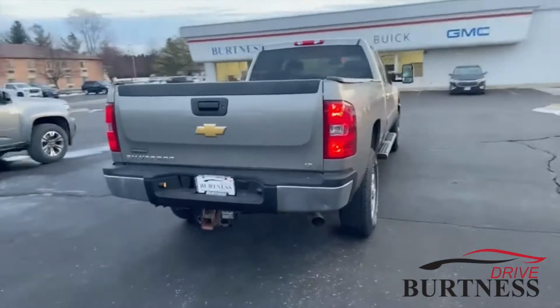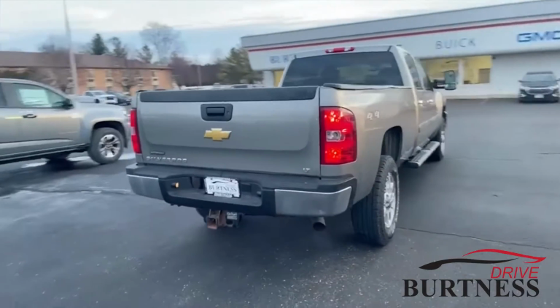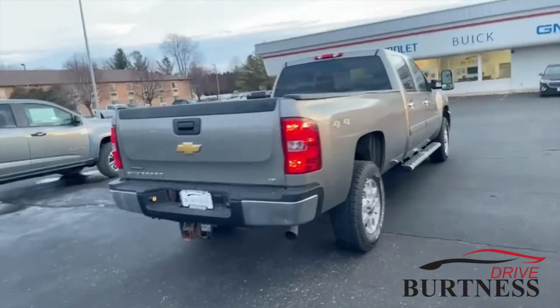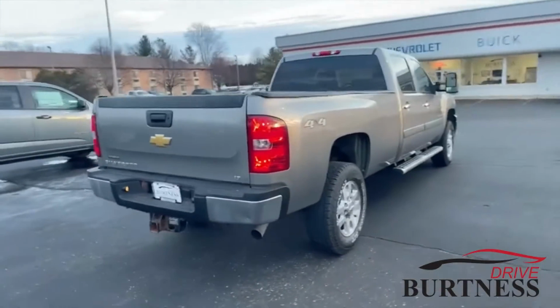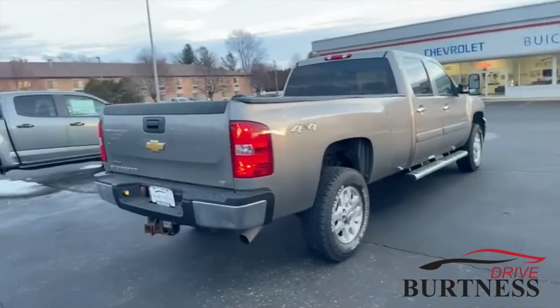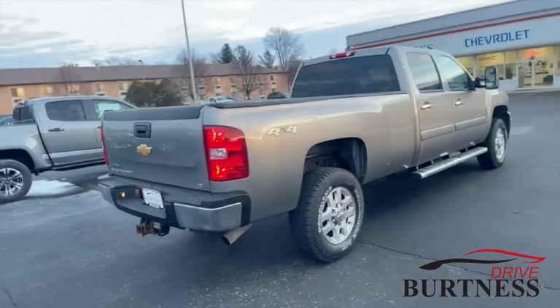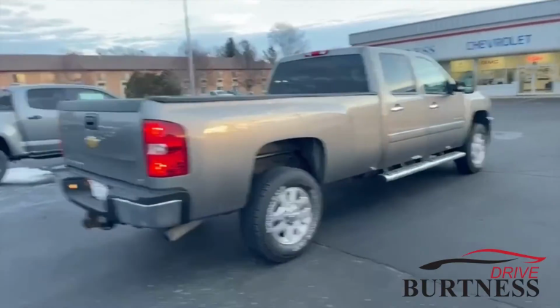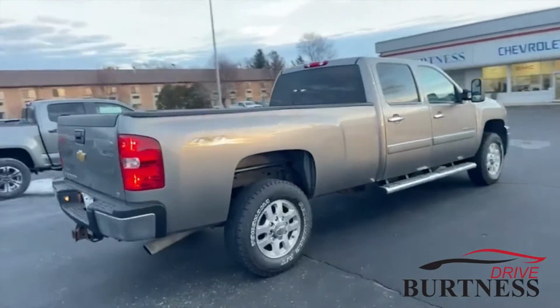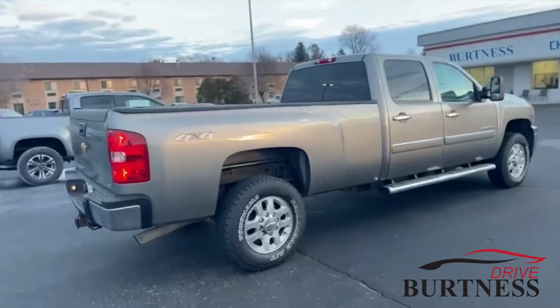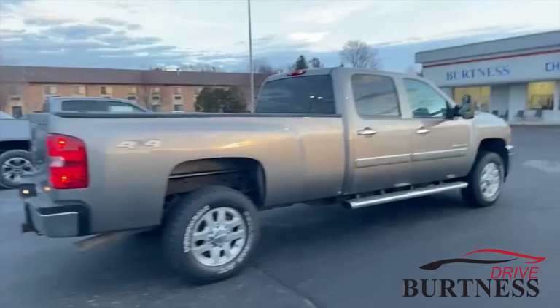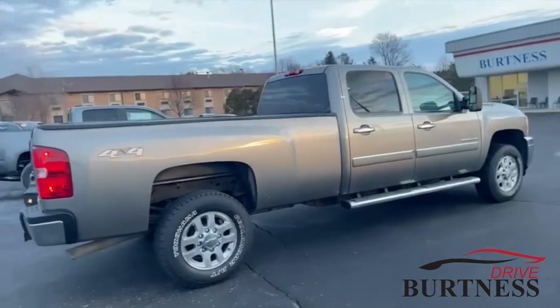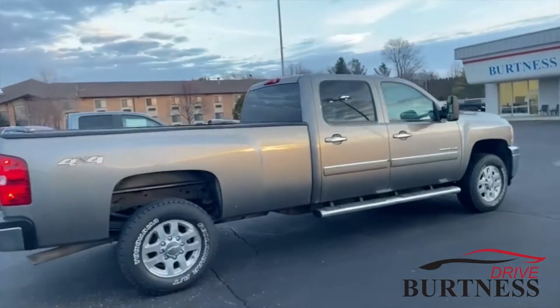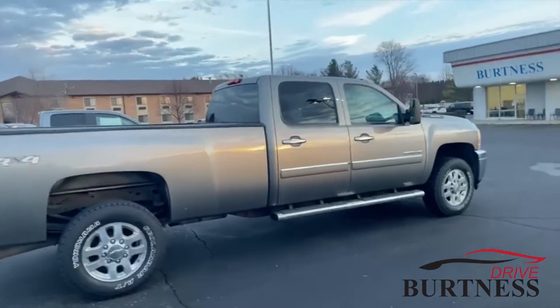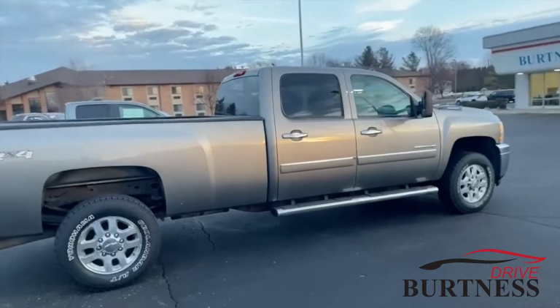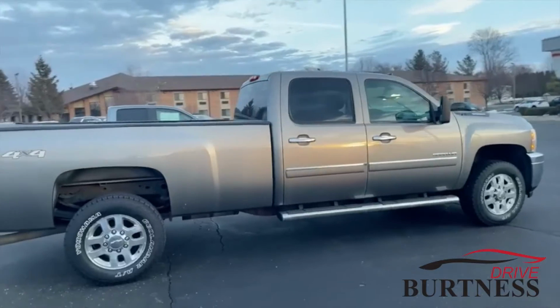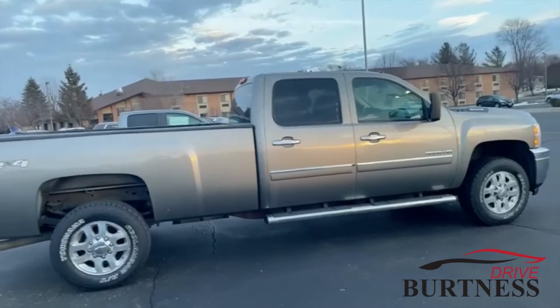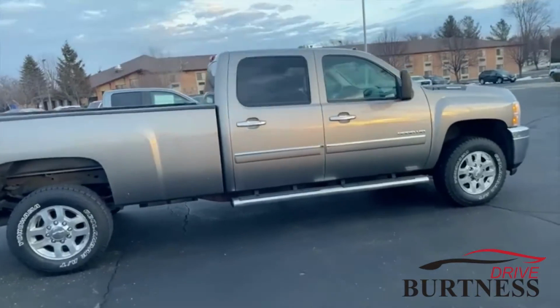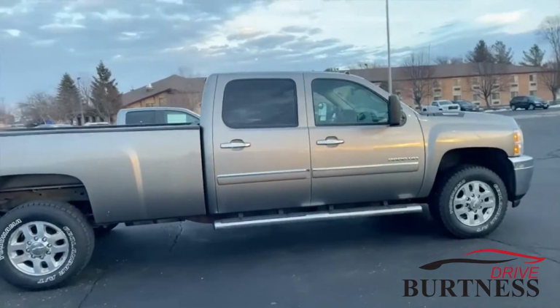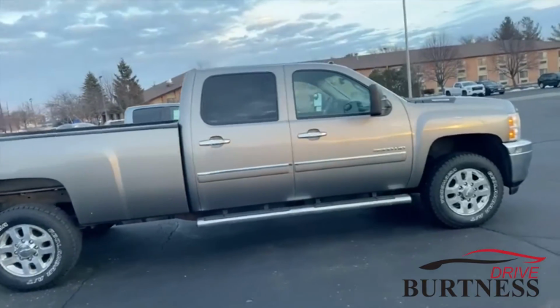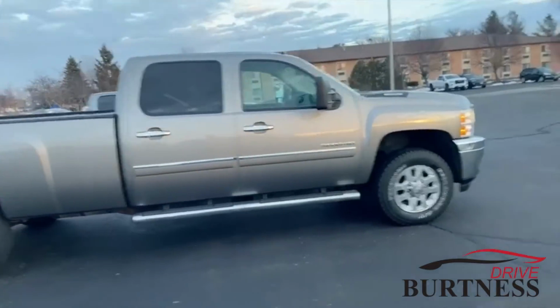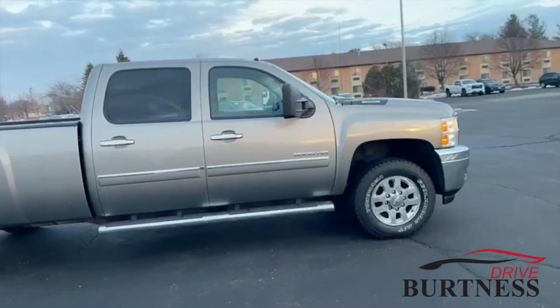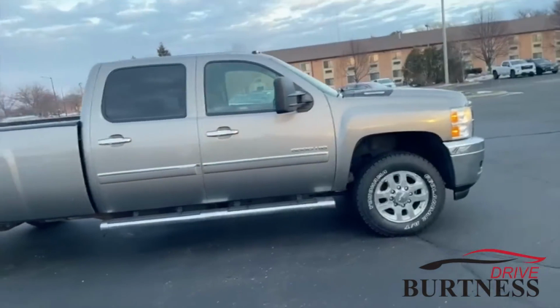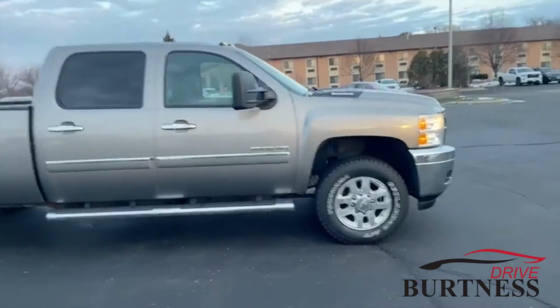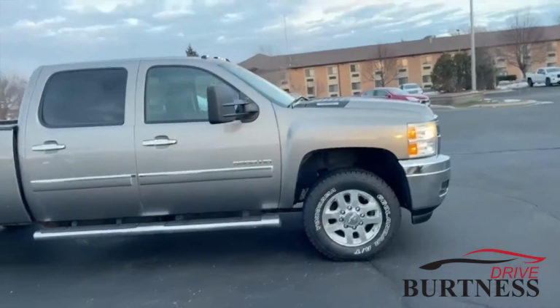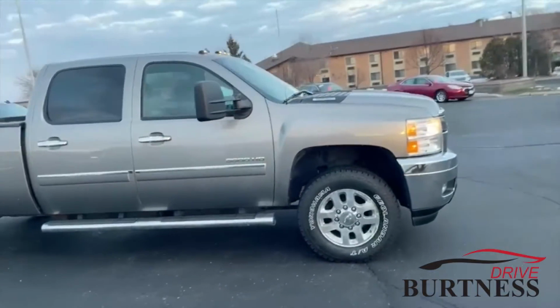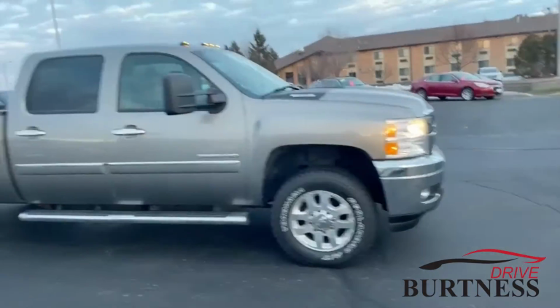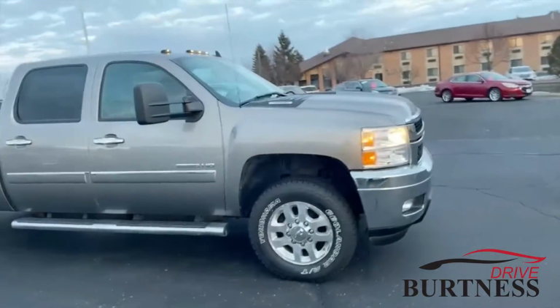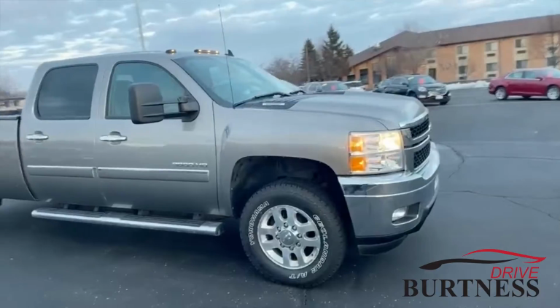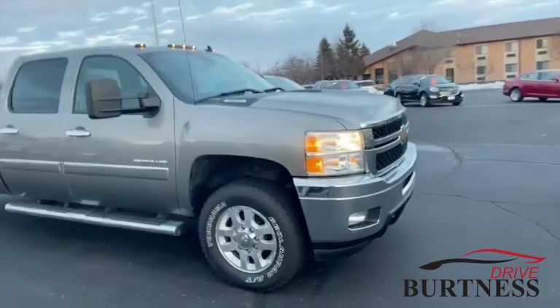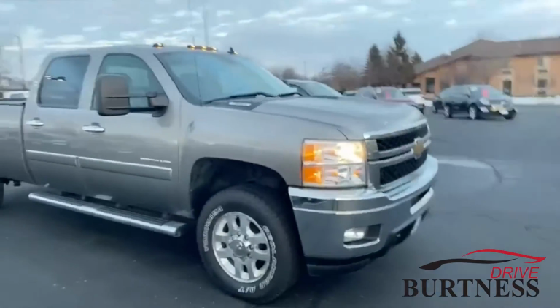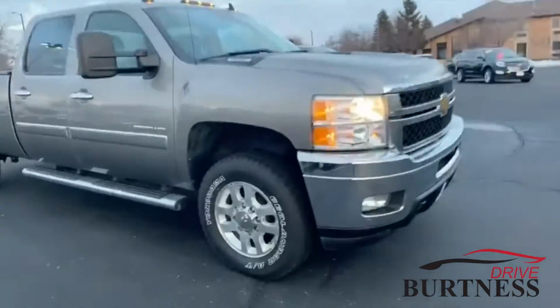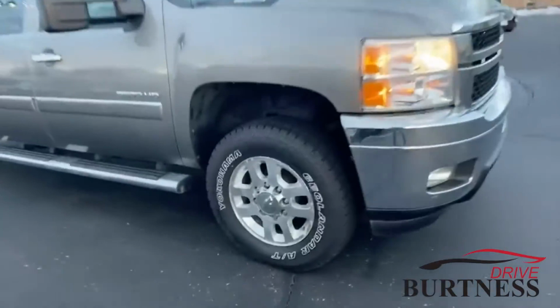This thing is fully equipped. The tow package — it's a one-owner truck. Service records are impeccable. It is going to be used for a work truck. This thing is ready to go, check this thing out.